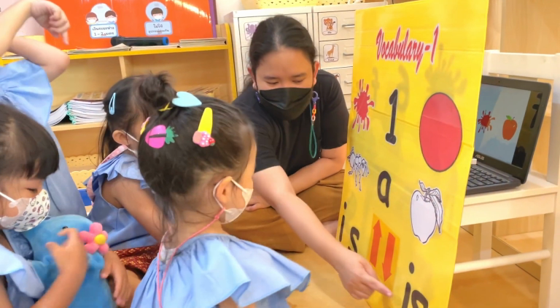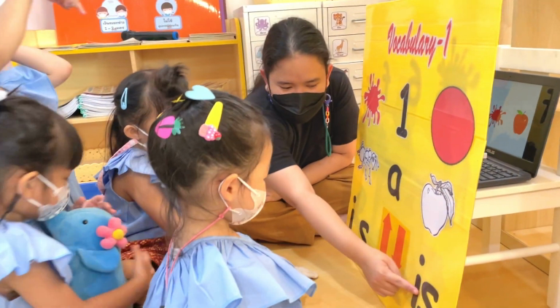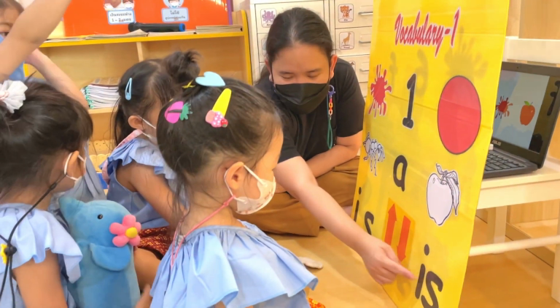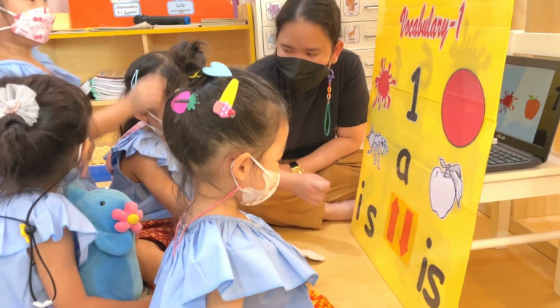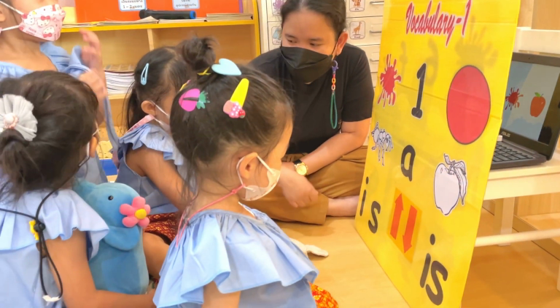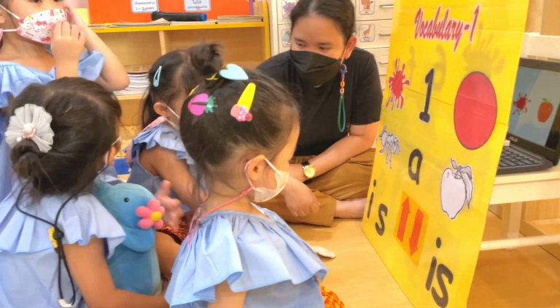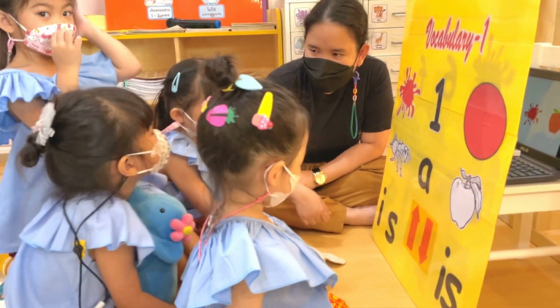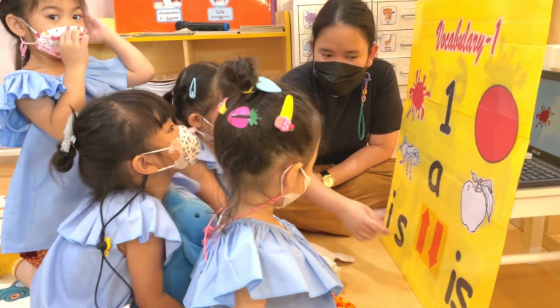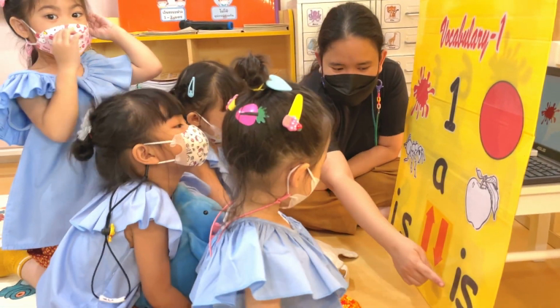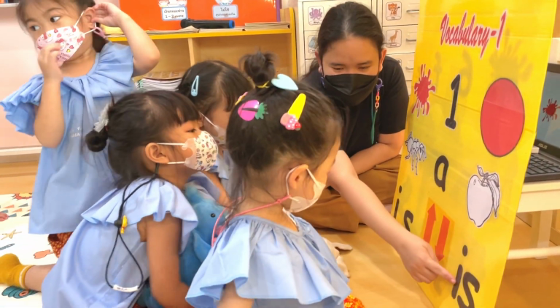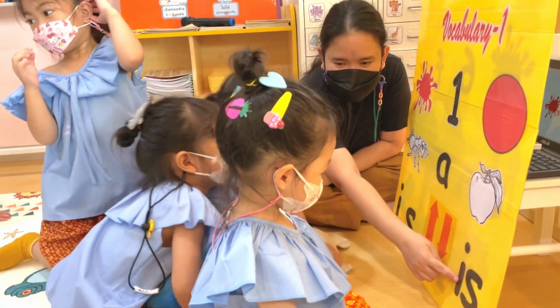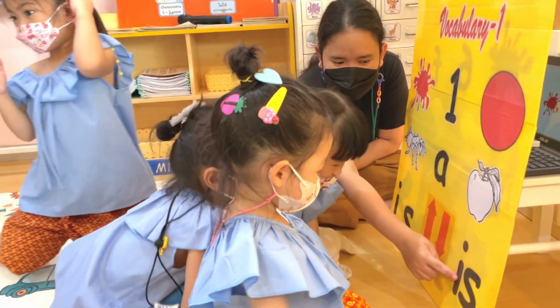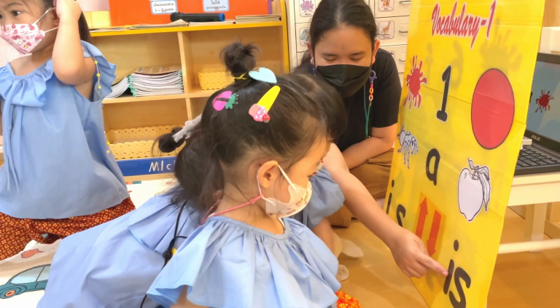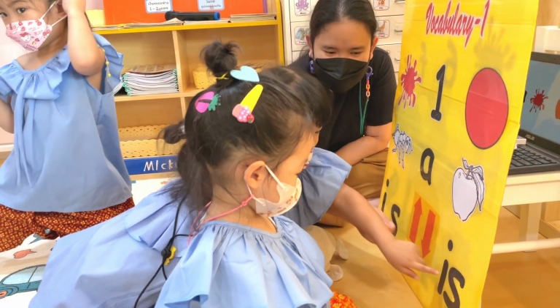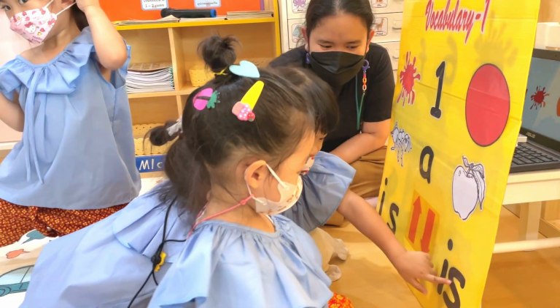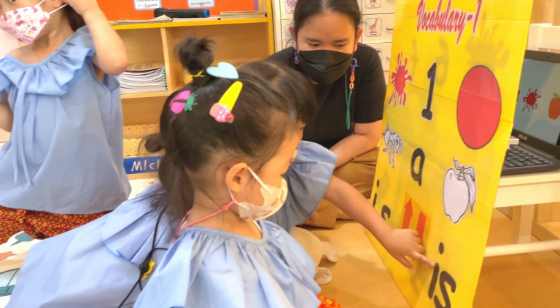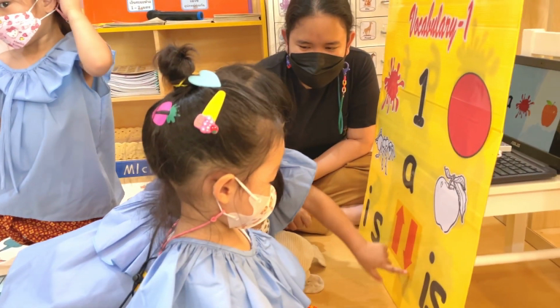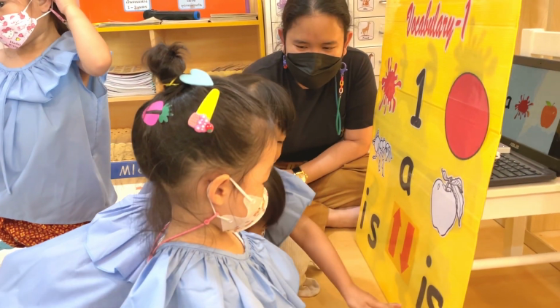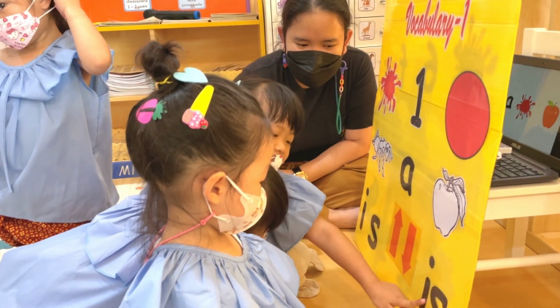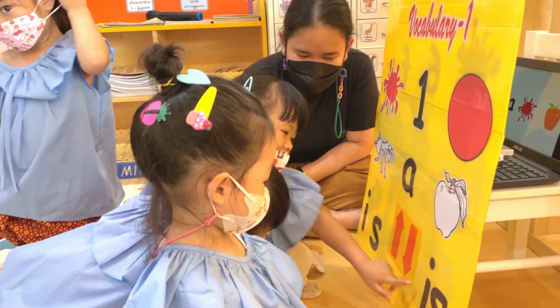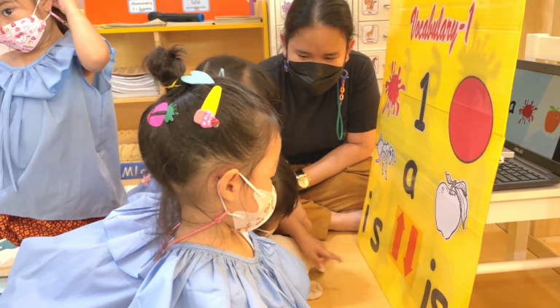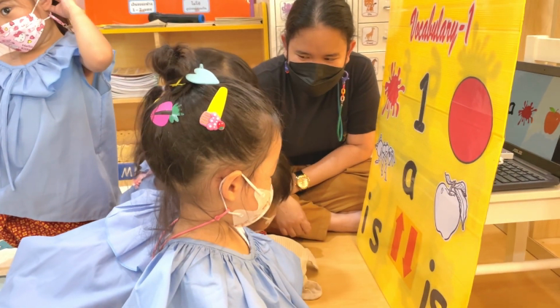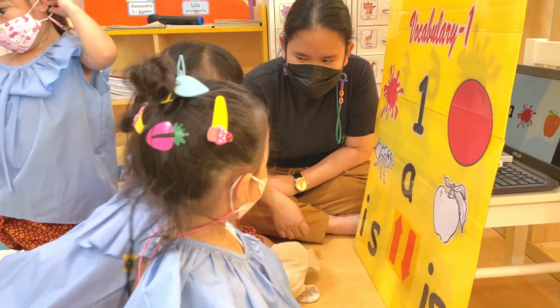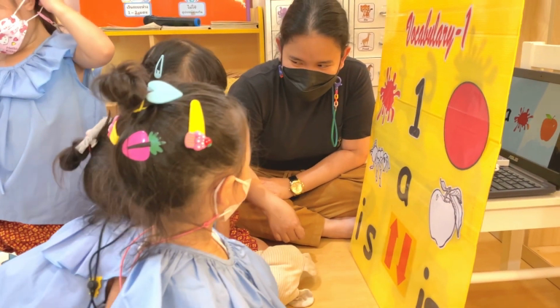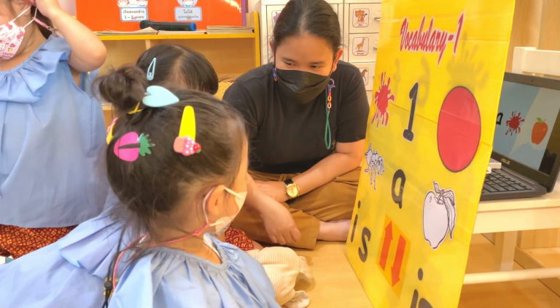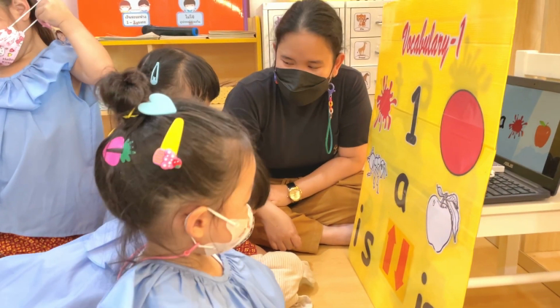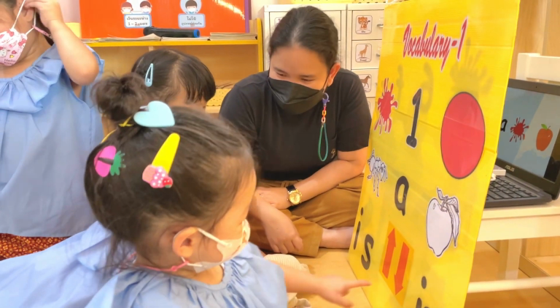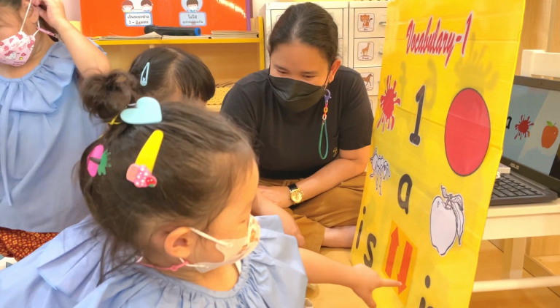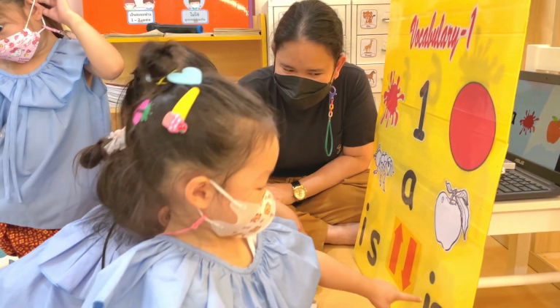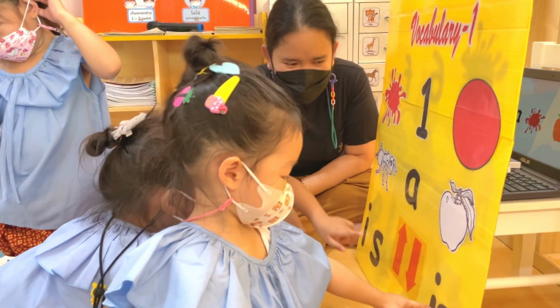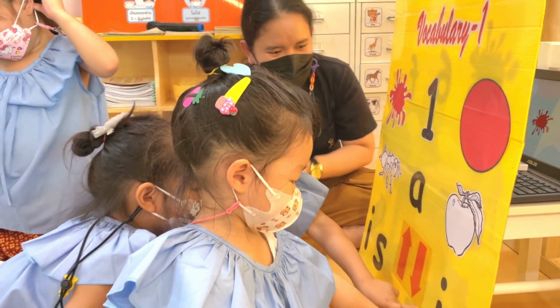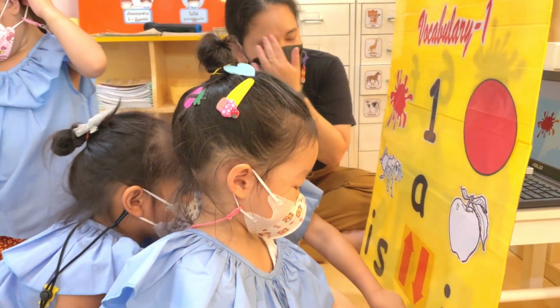How do you read this one? This is? It's. Can you follow me? It's. Okay, good job.